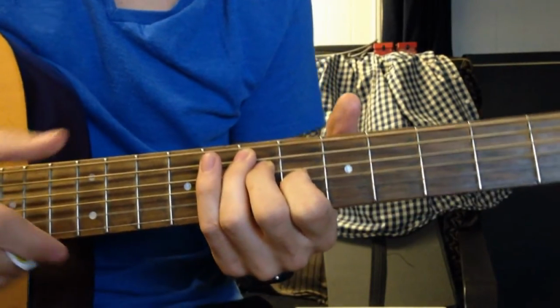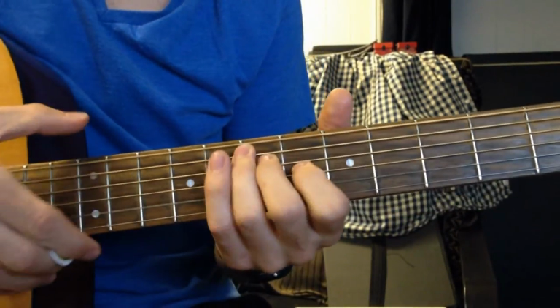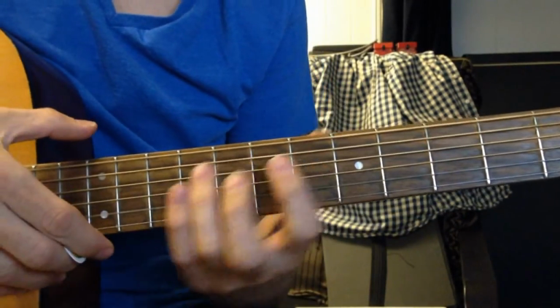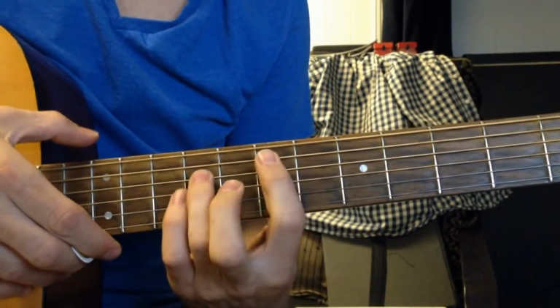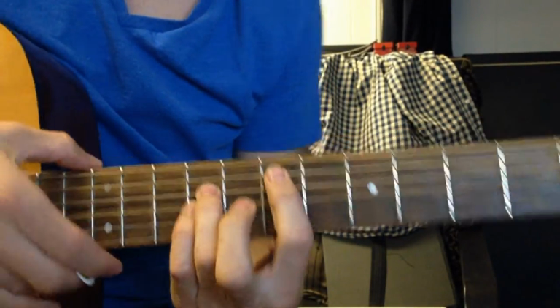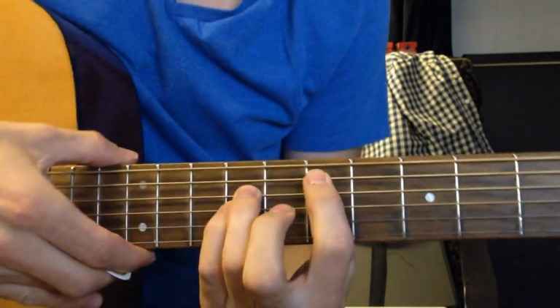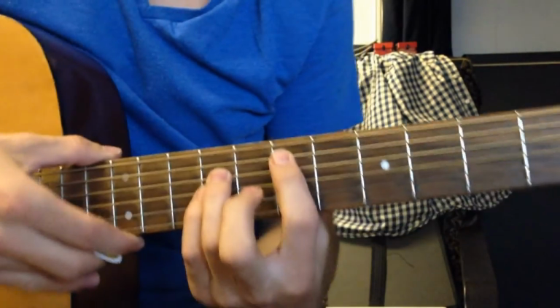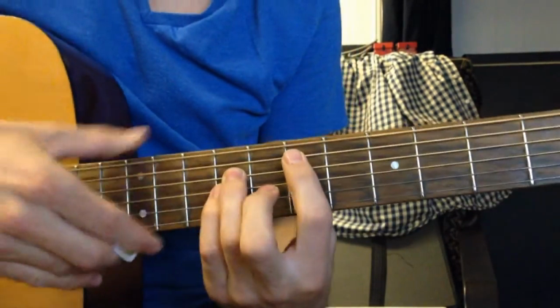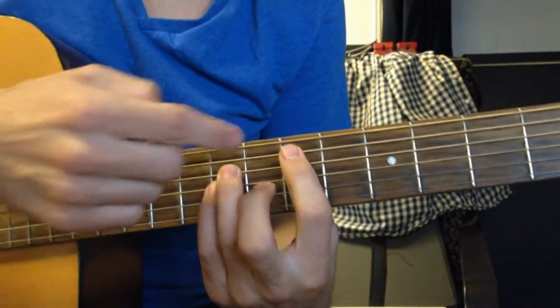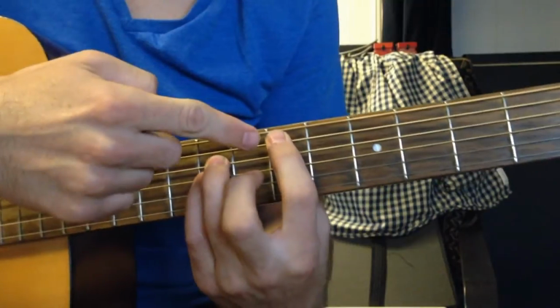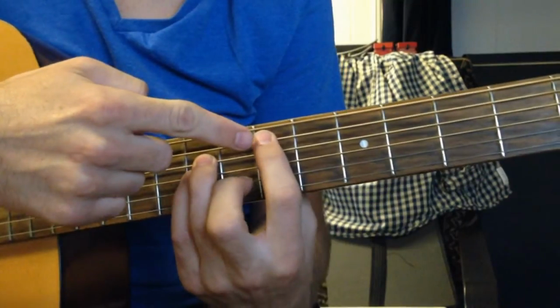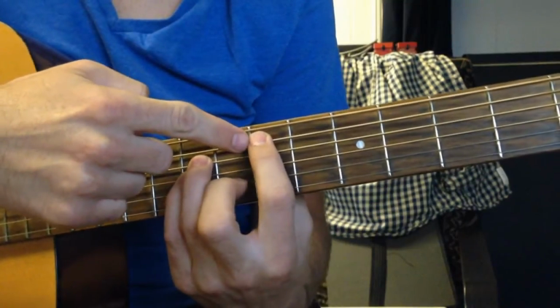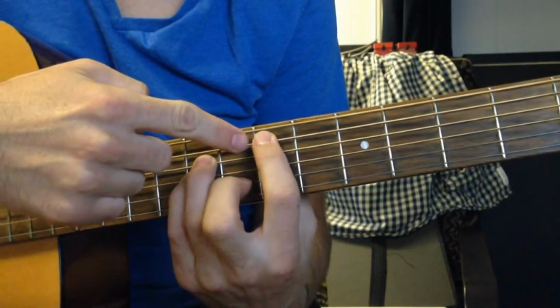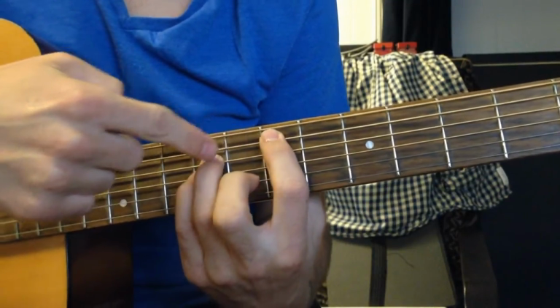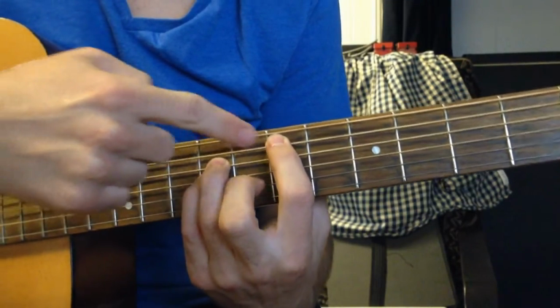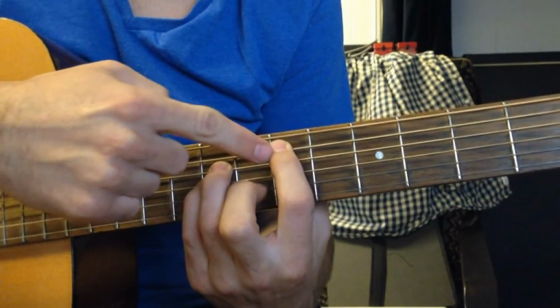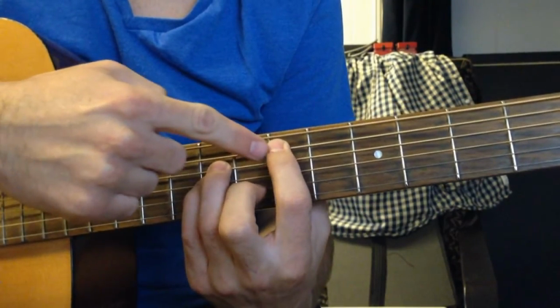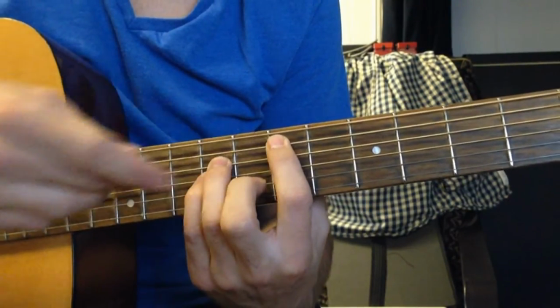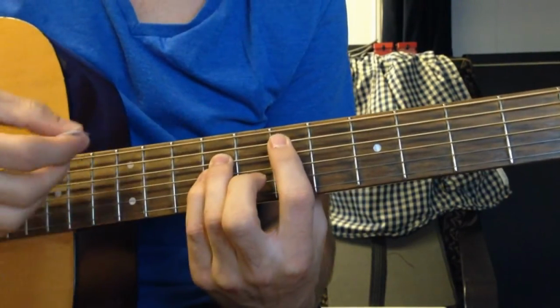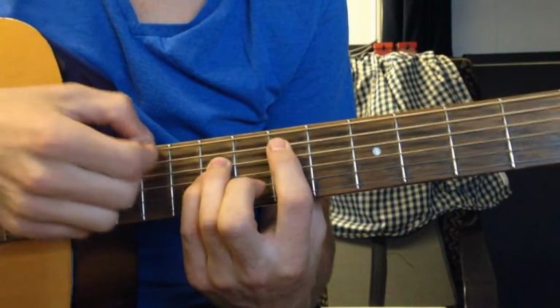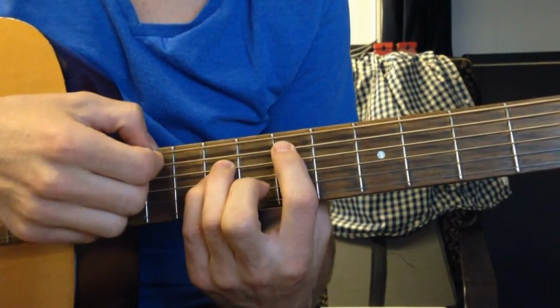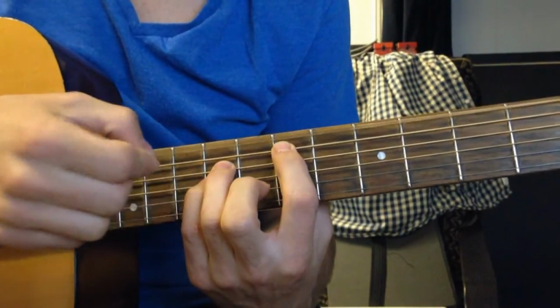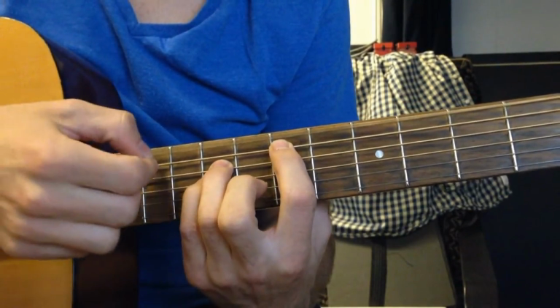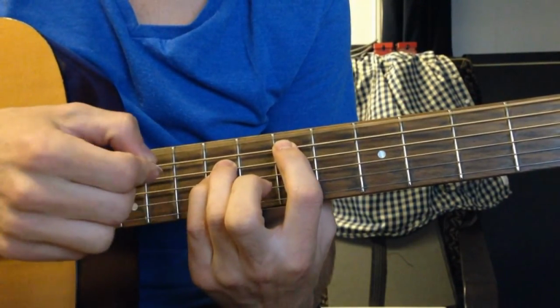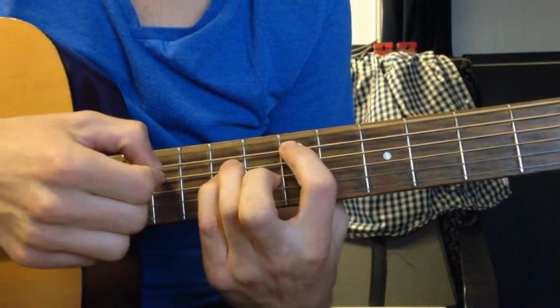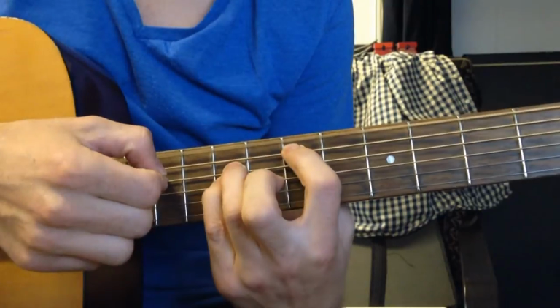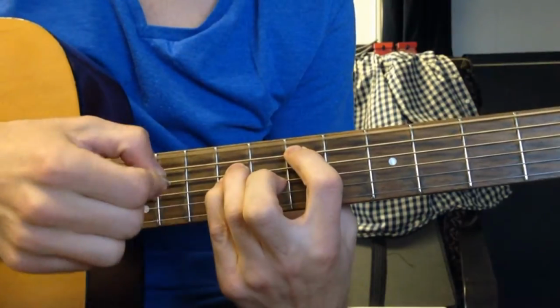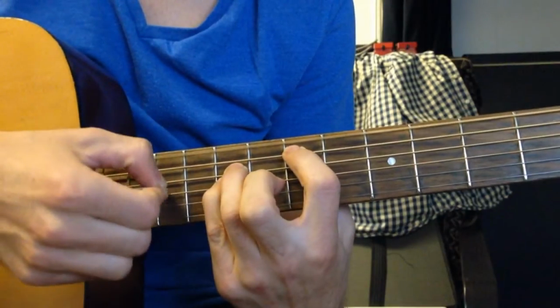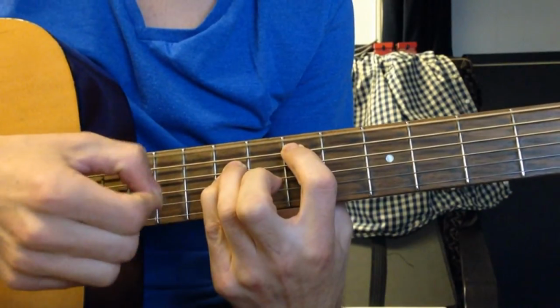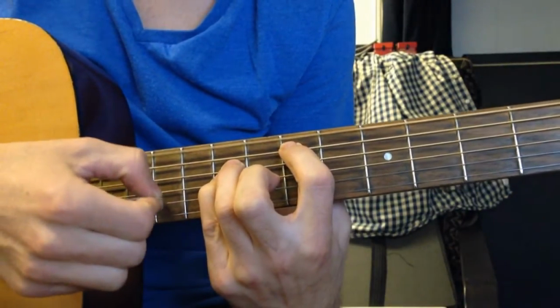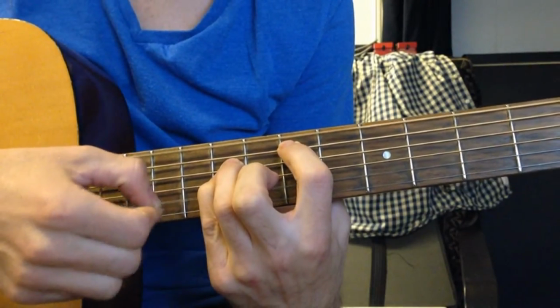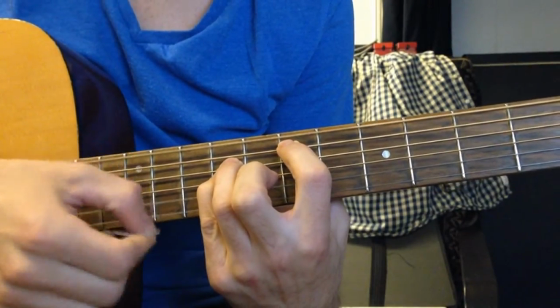The chorus is a power chord on the 7th fret of the A string: open, 7, 9, 9, open, open.